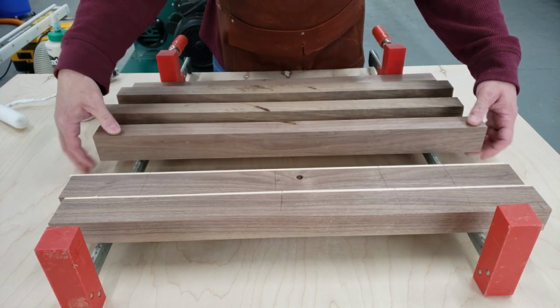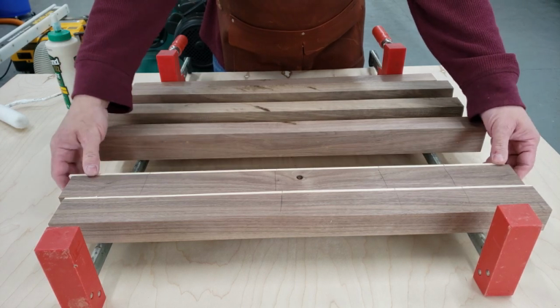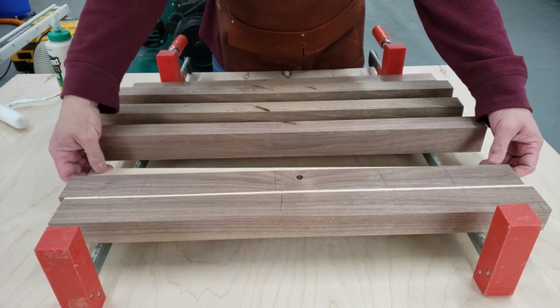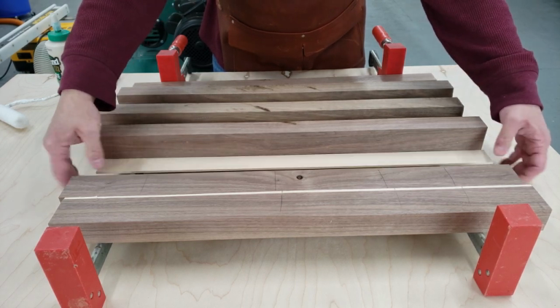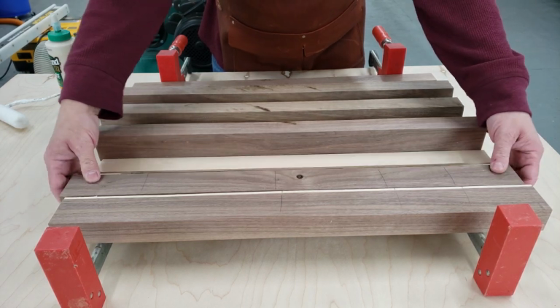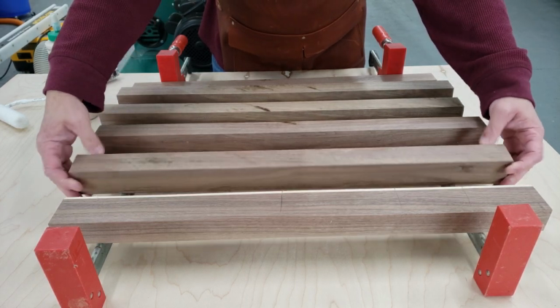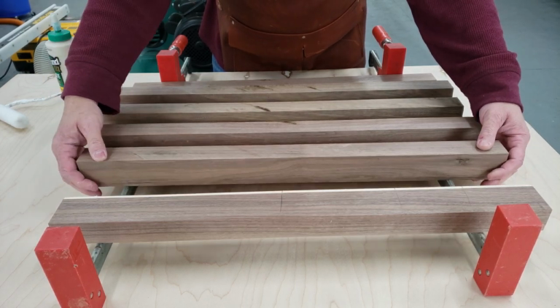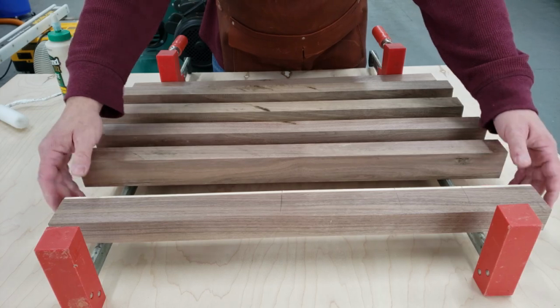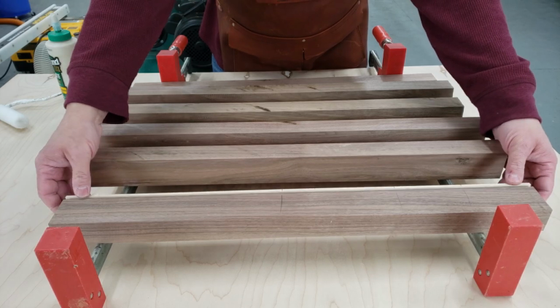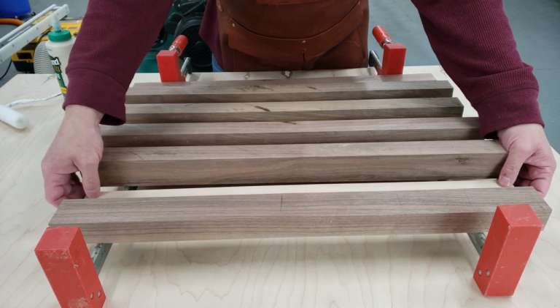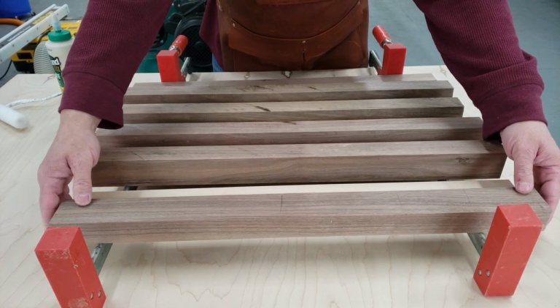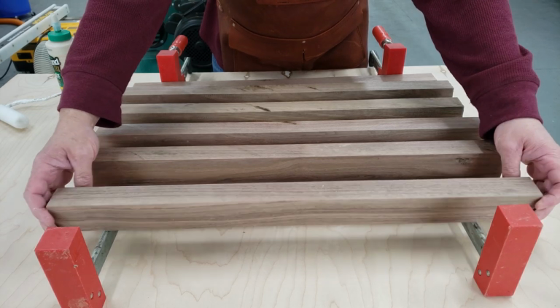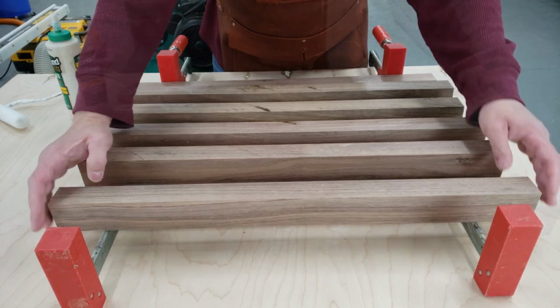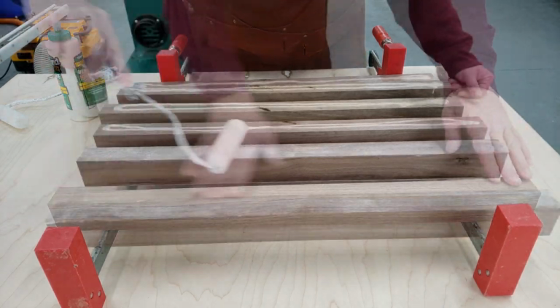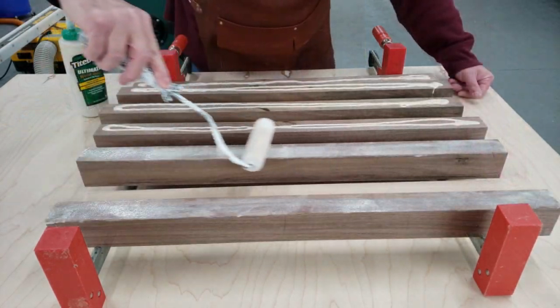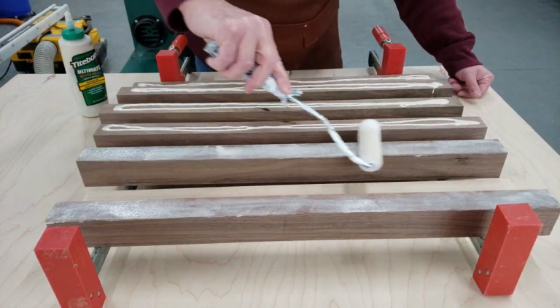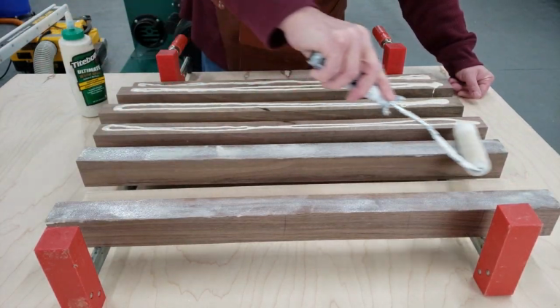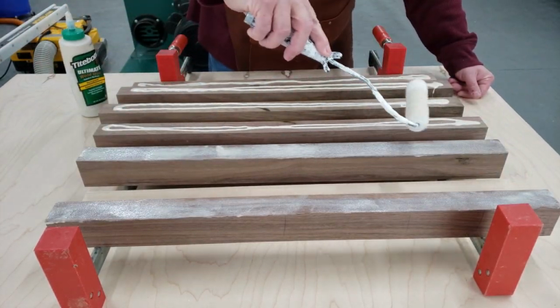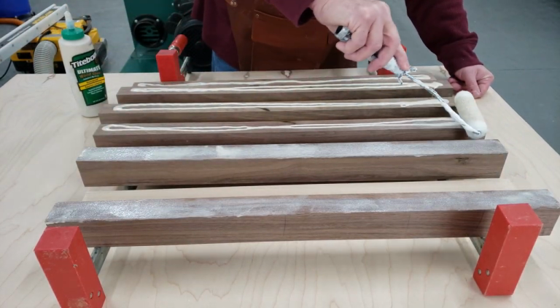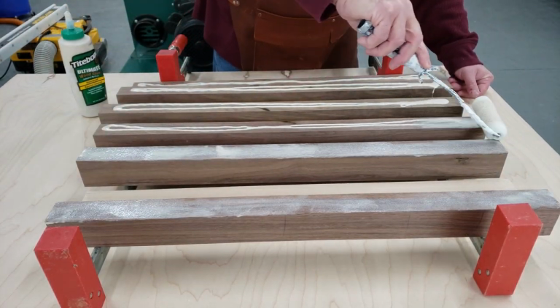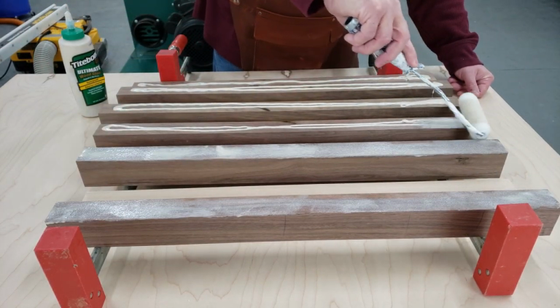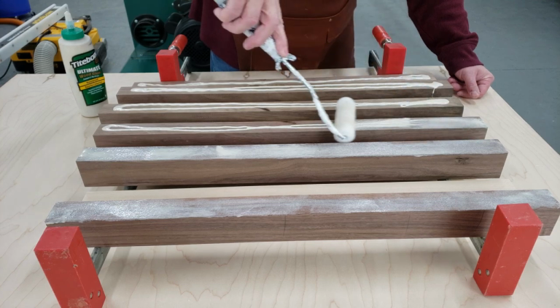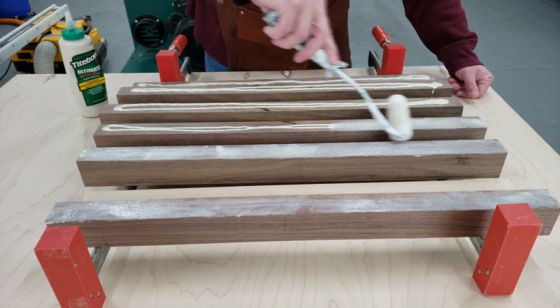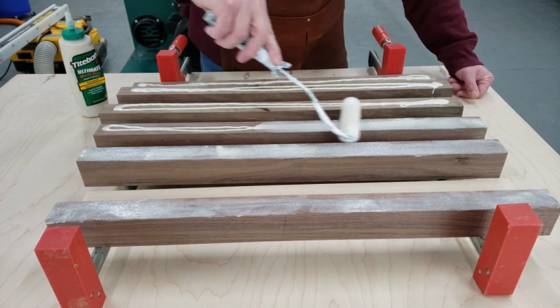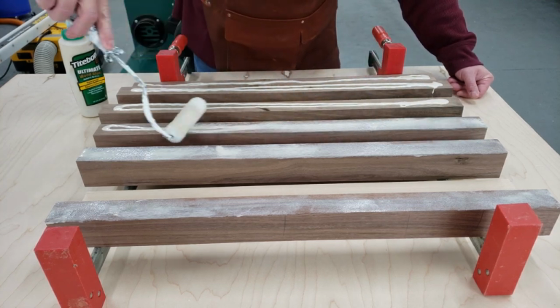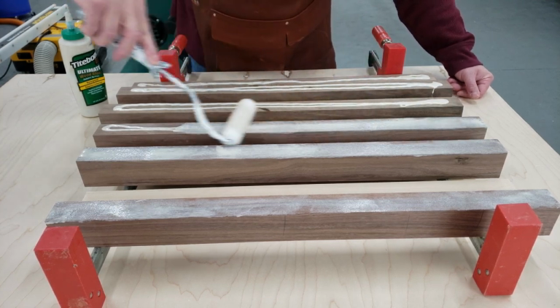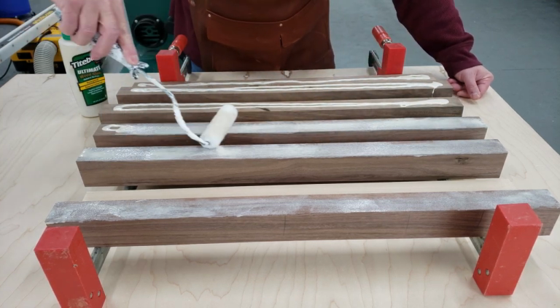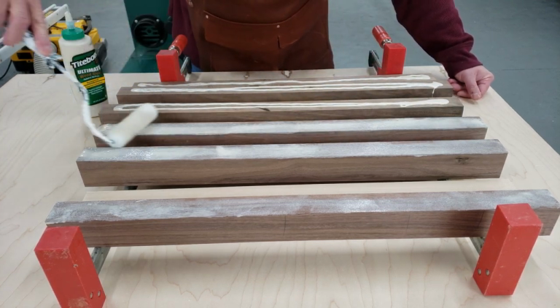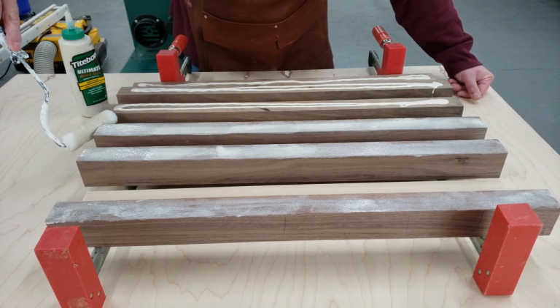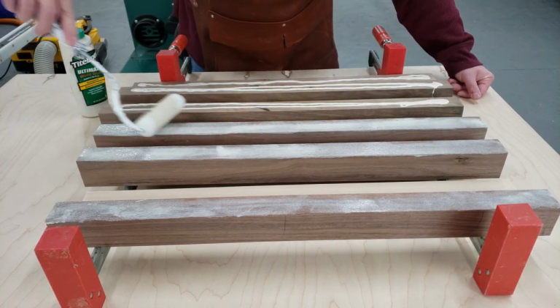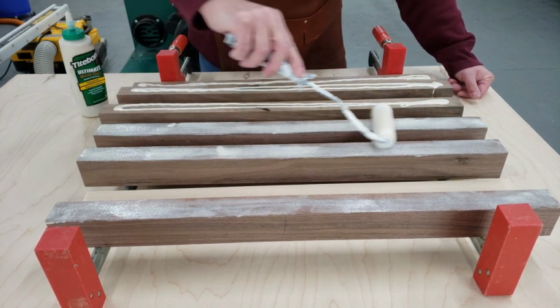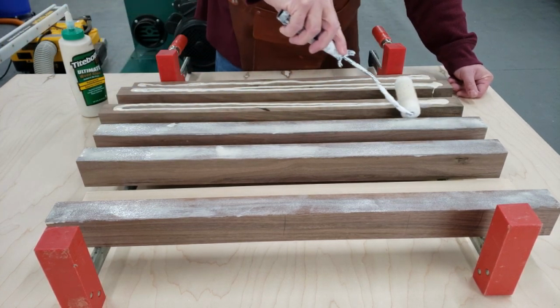Now we're going to arrange the boards for the long grain glue-up, just turning them over and pointing up near the boards that I want the glue to be put on. We're going to put the glue on and use a roller and roll it out.